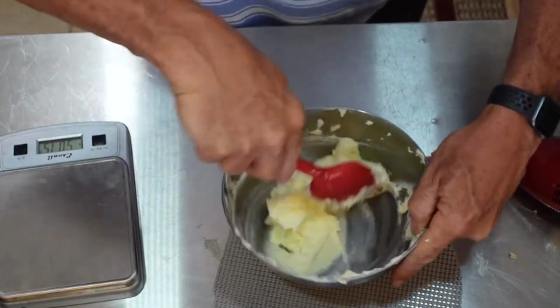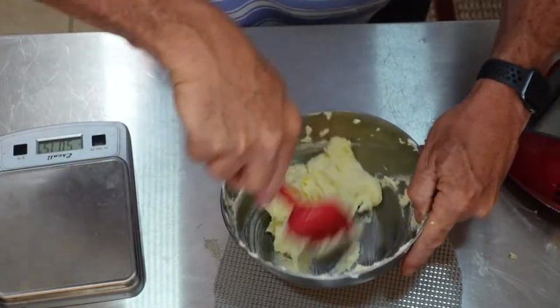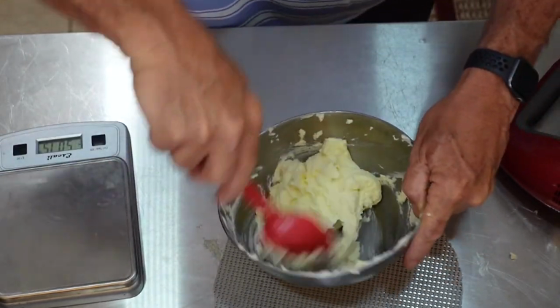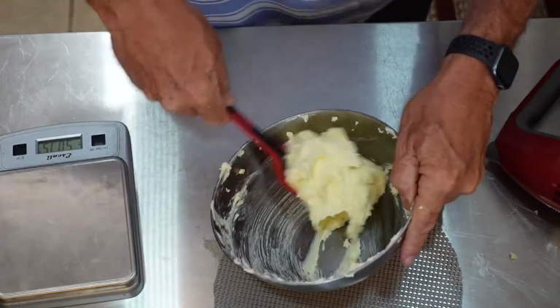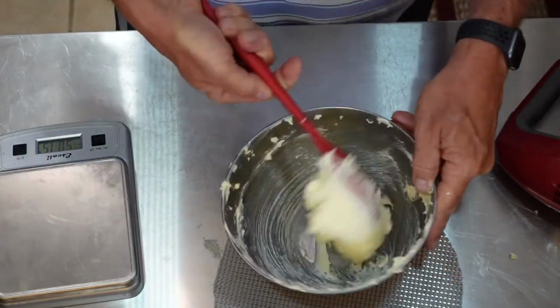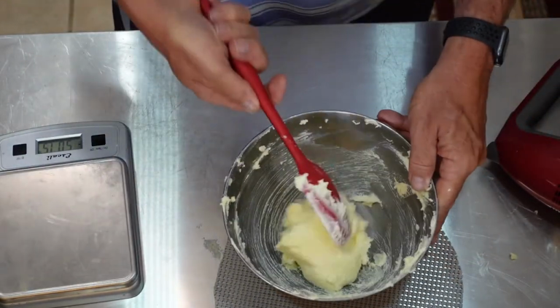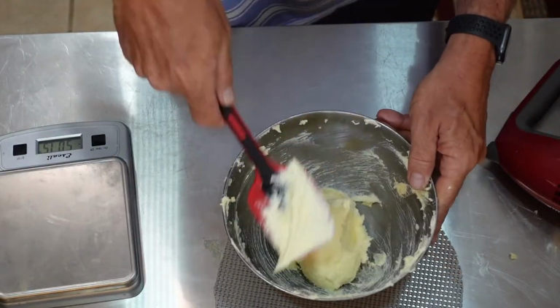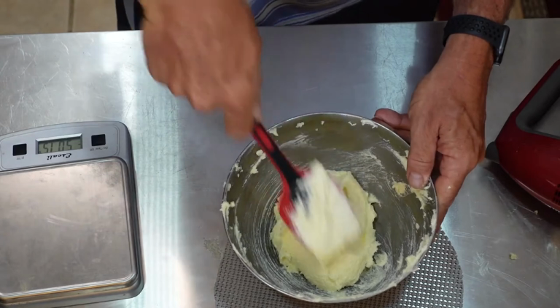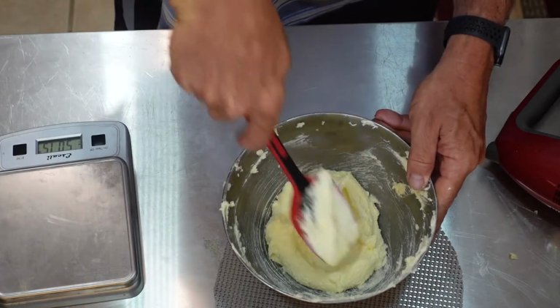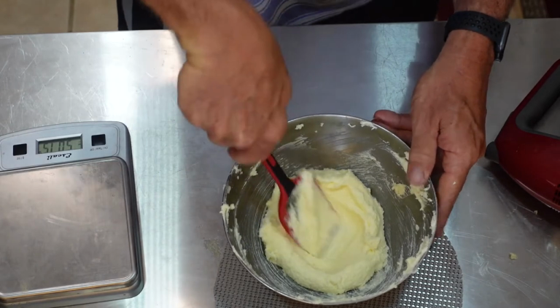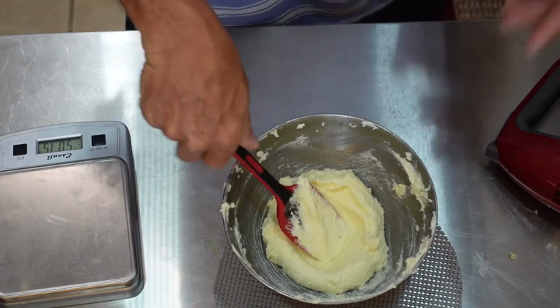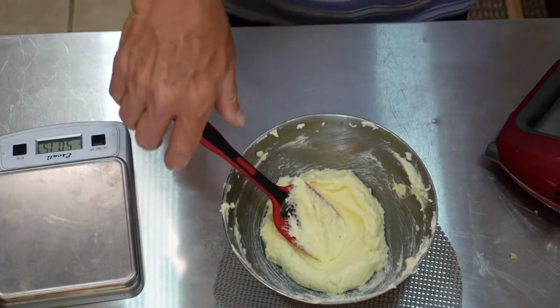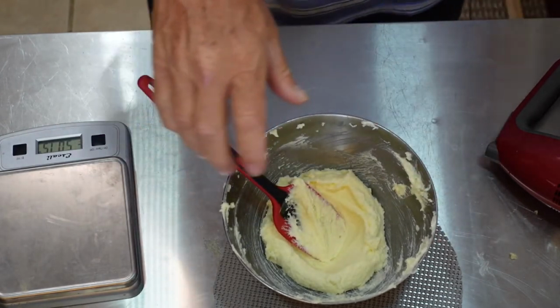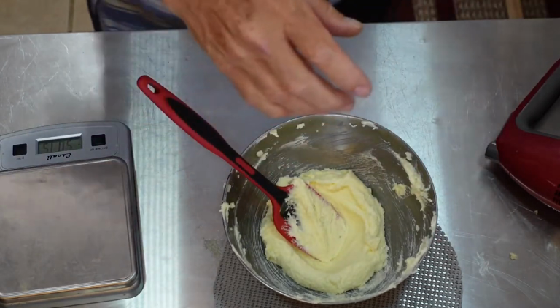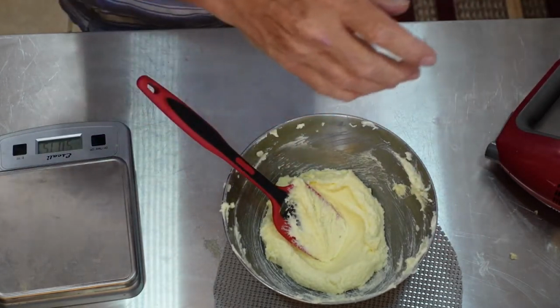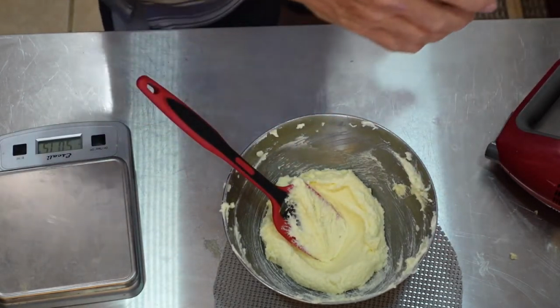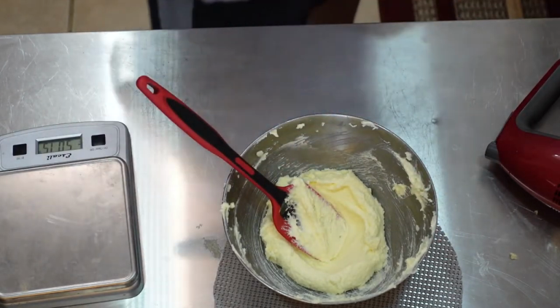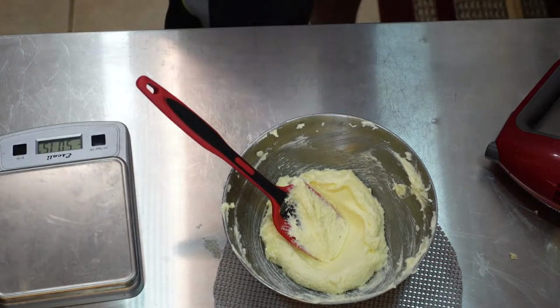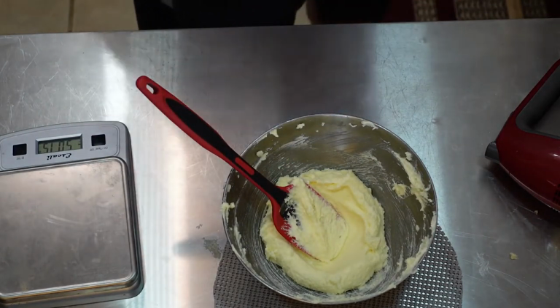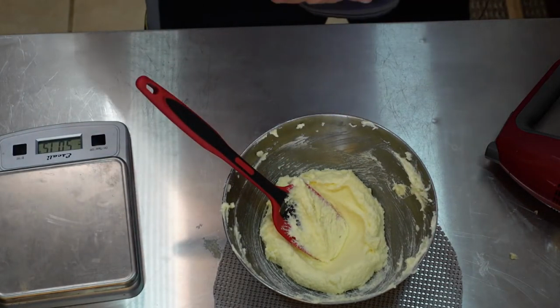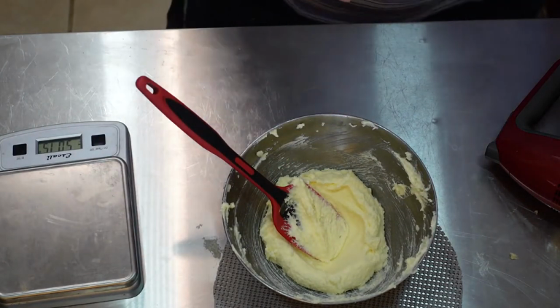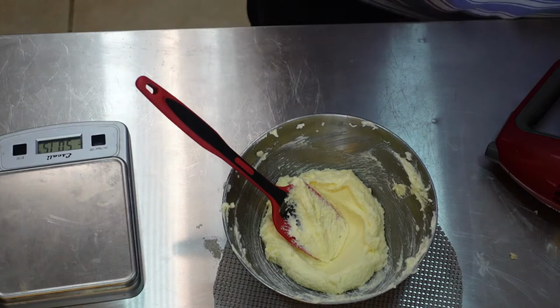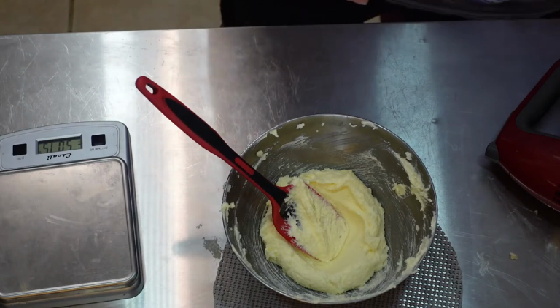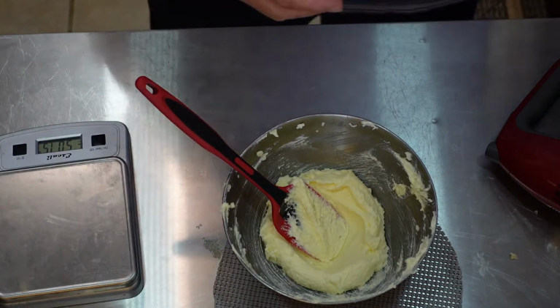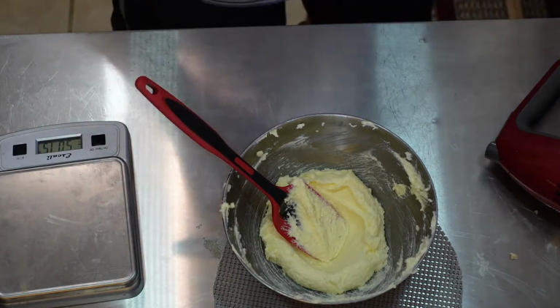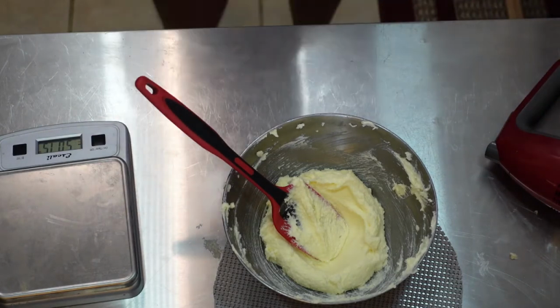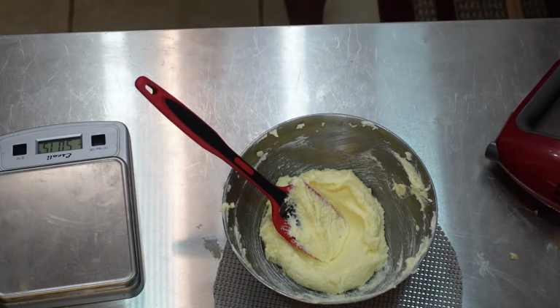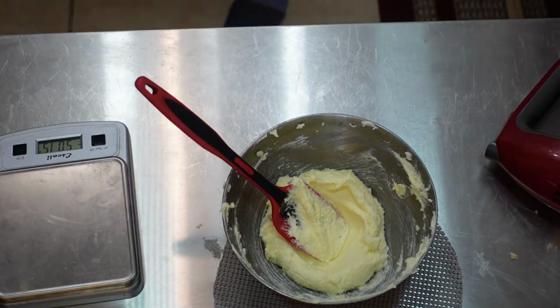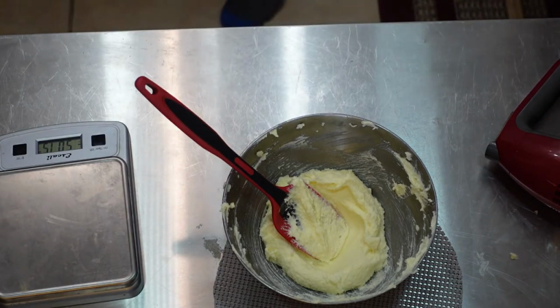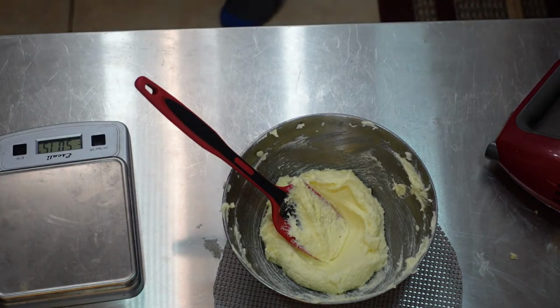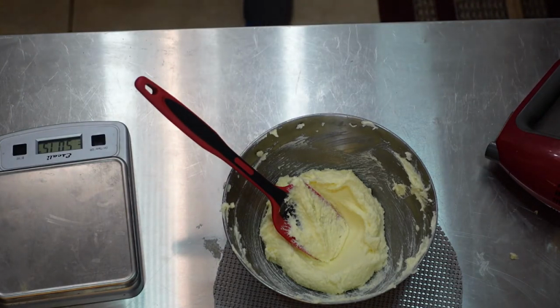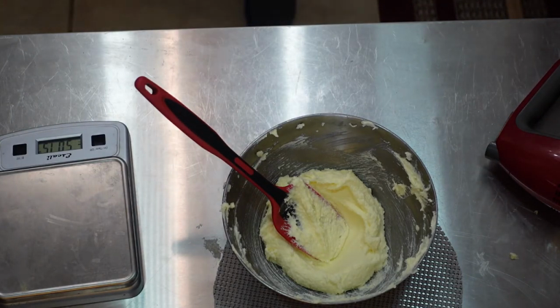Use the granulated sugar — you don't want to be using powdered sugar. You can, but that makes a different product altogether. It's stiffer.